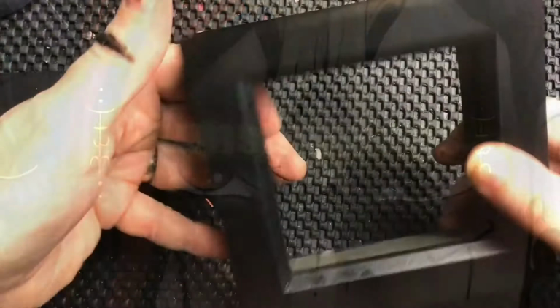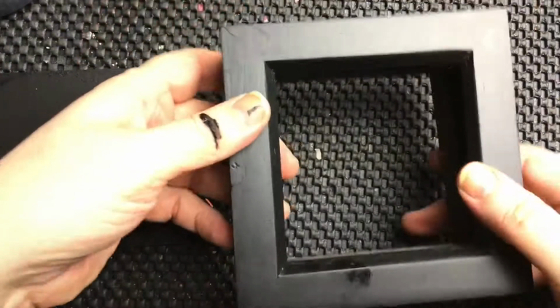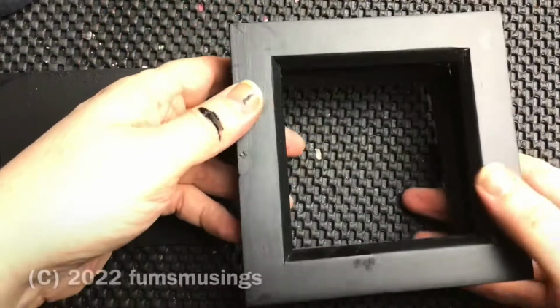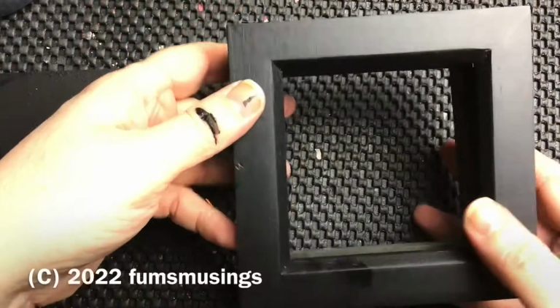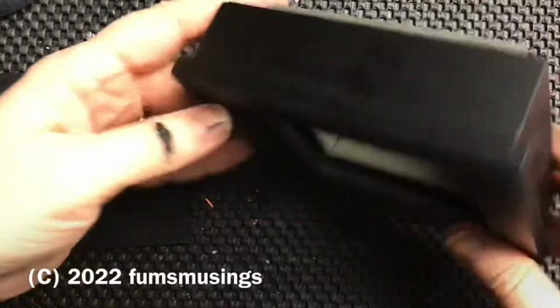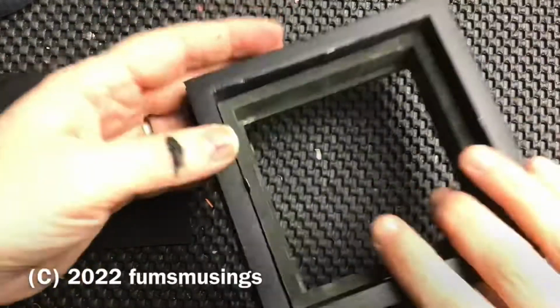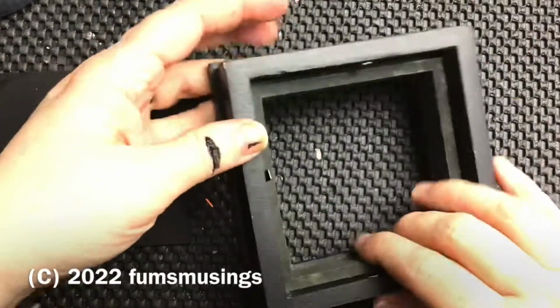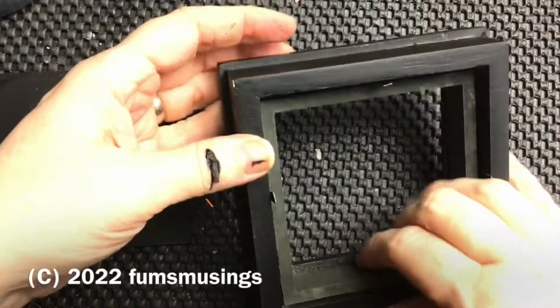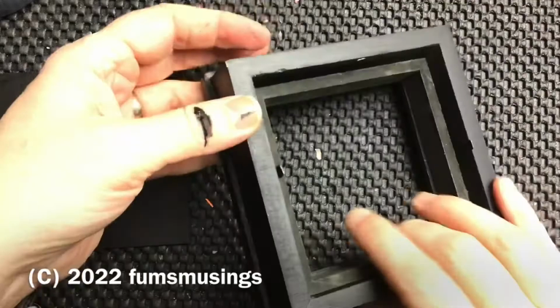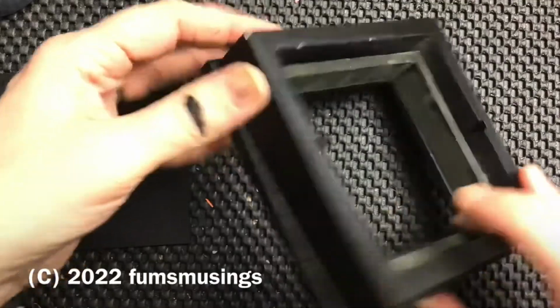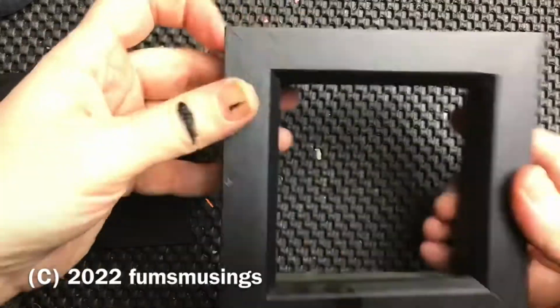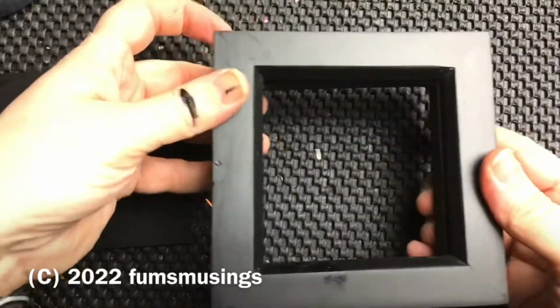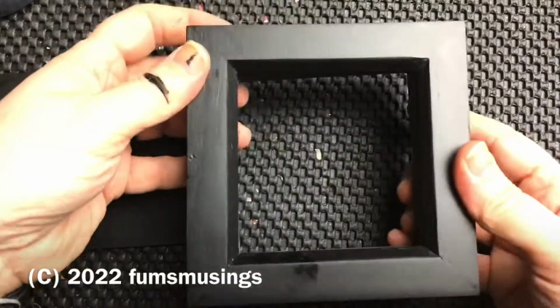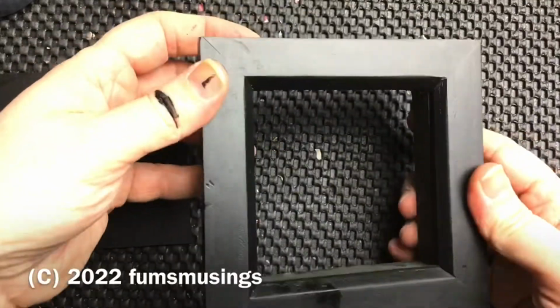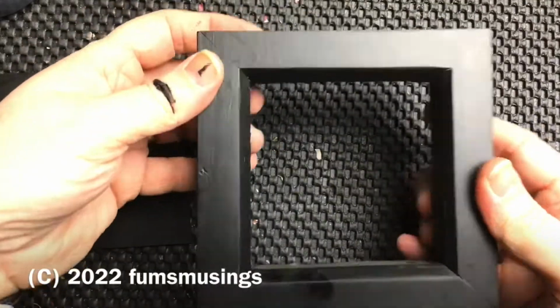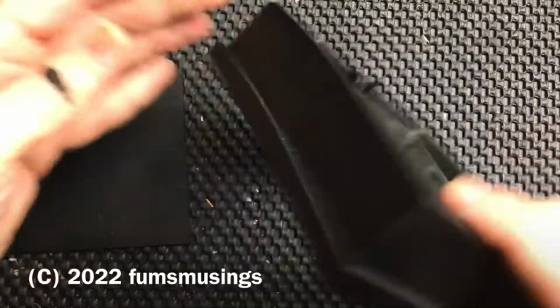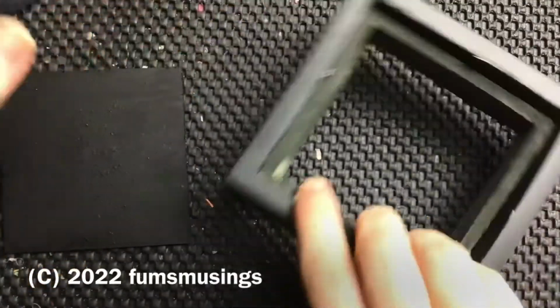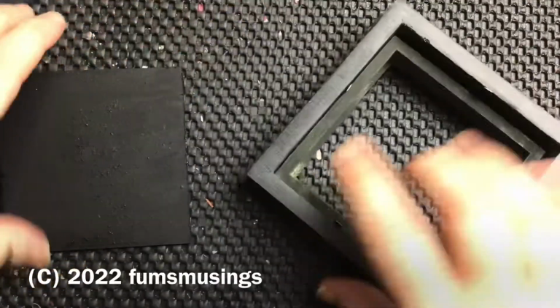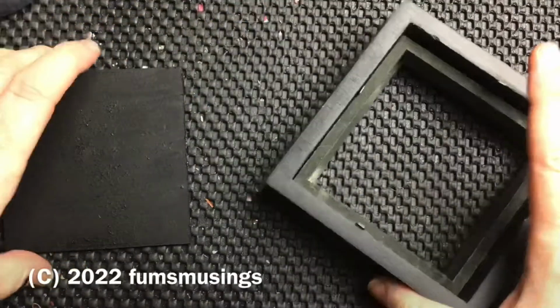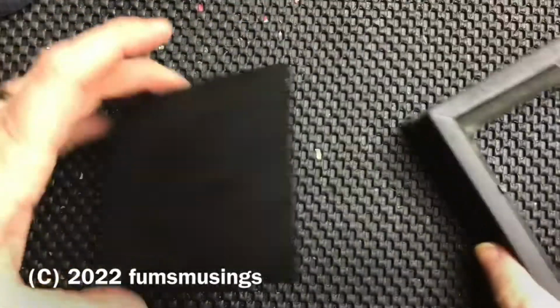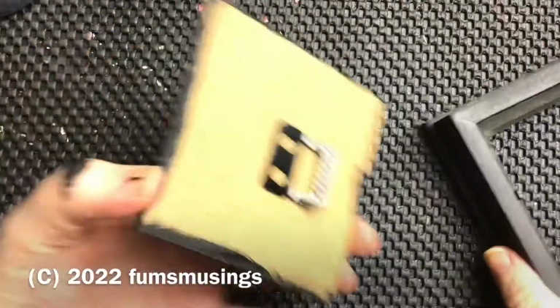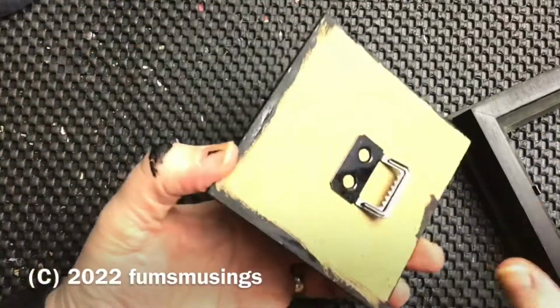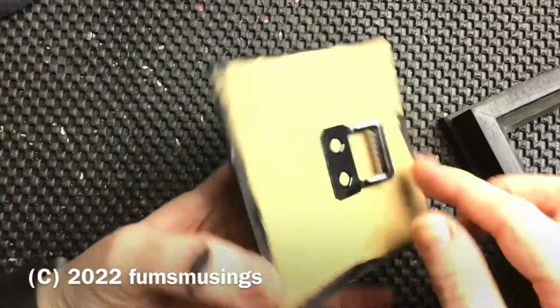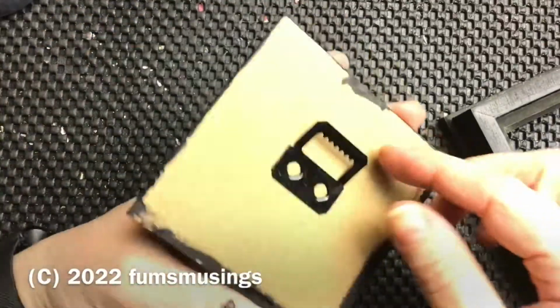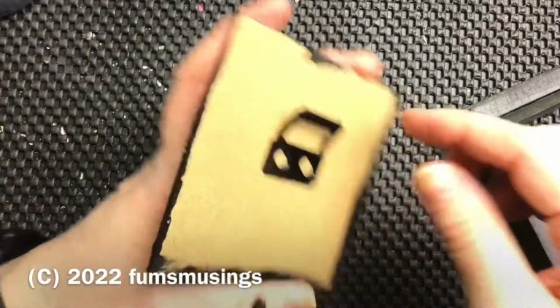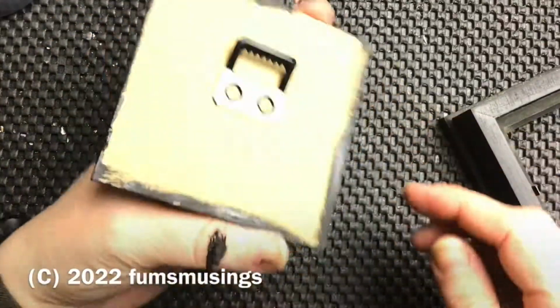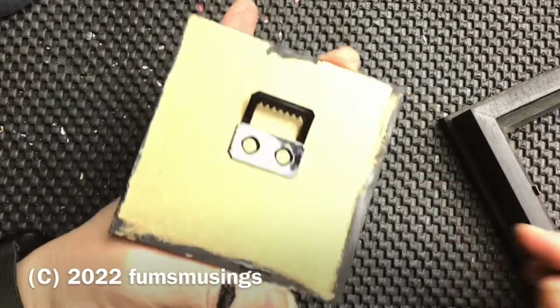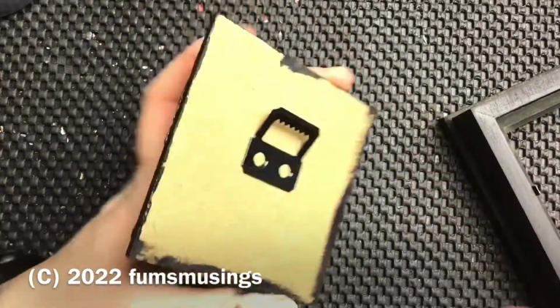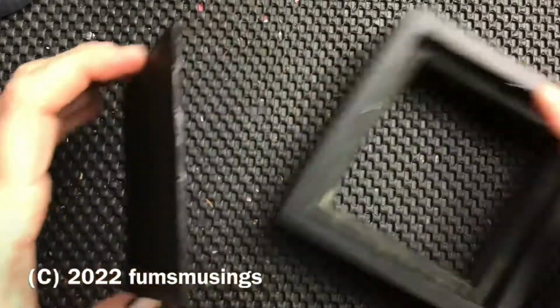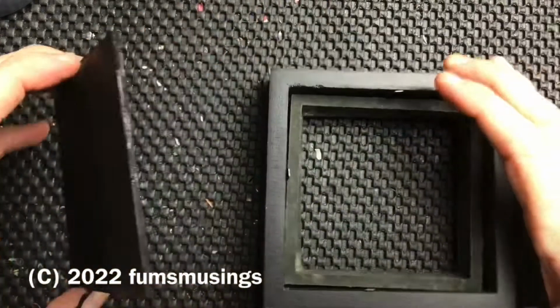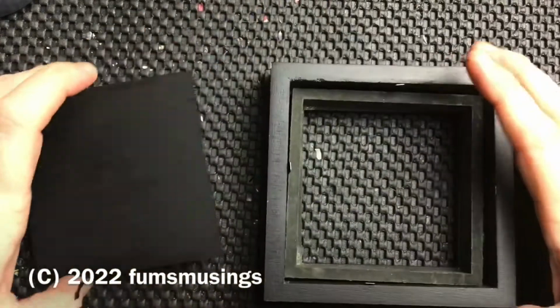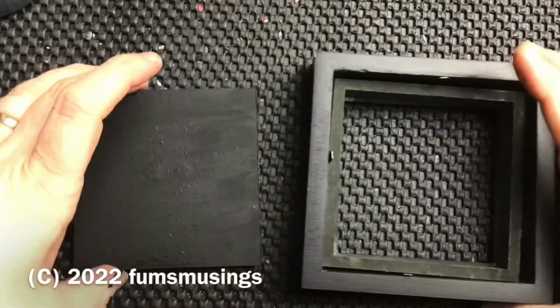Hi everyone, so for this little DIY, take a little mini box frame like this and just remove the glass and paint the back black.